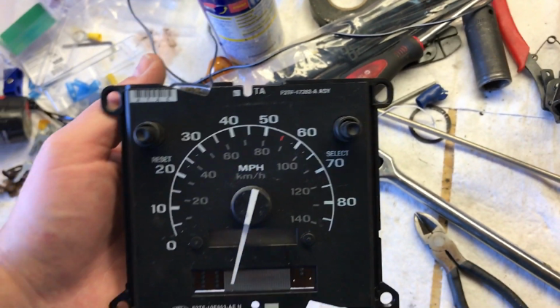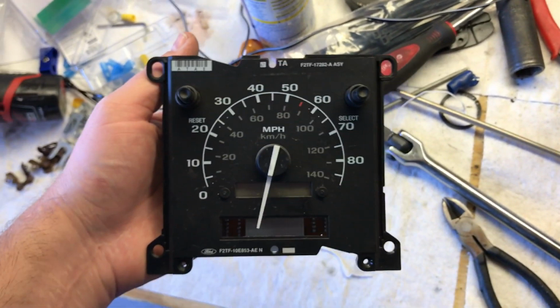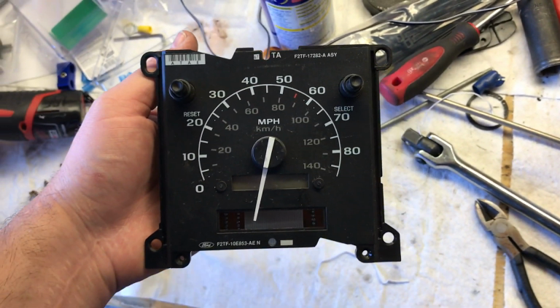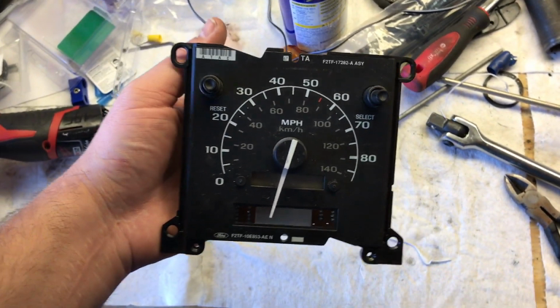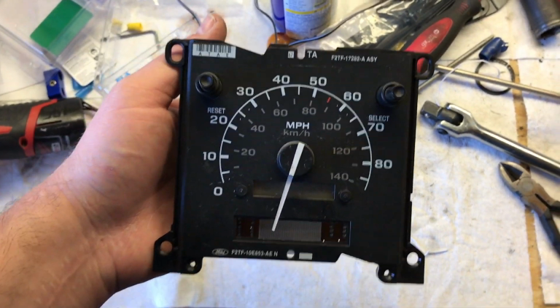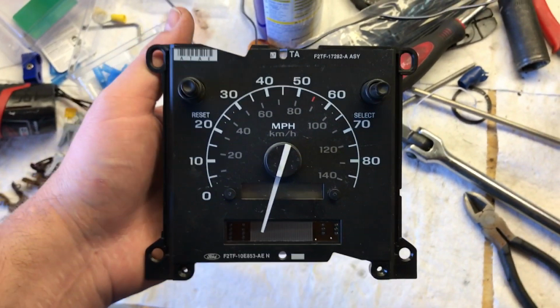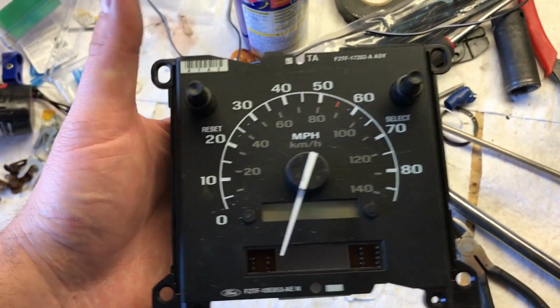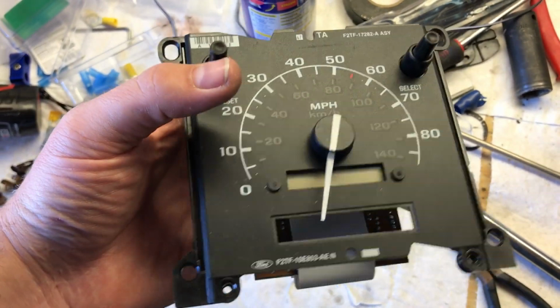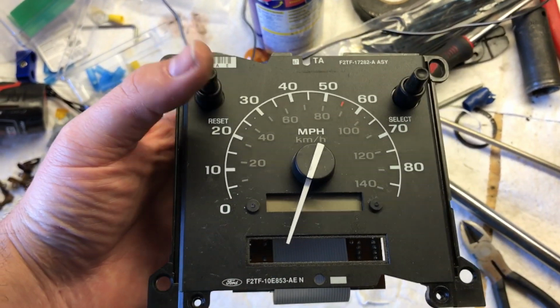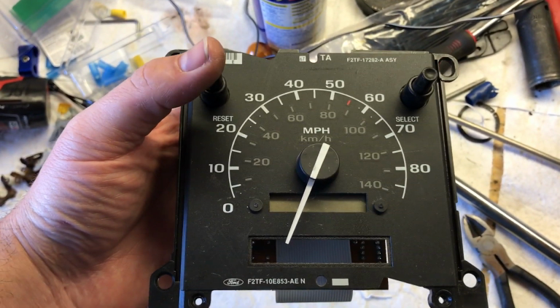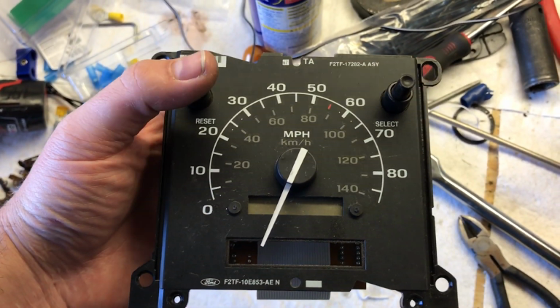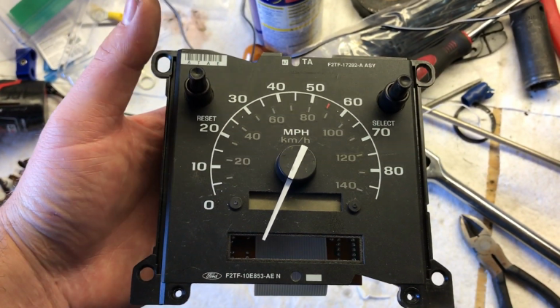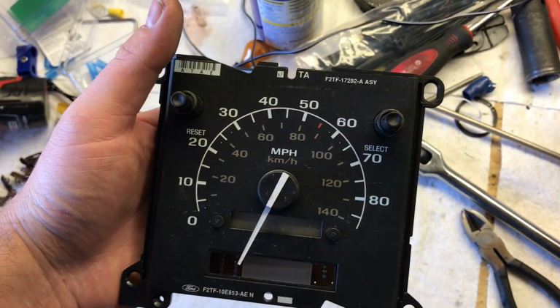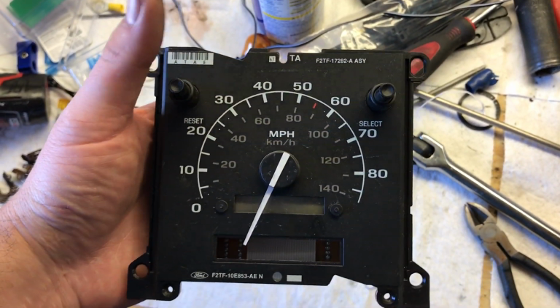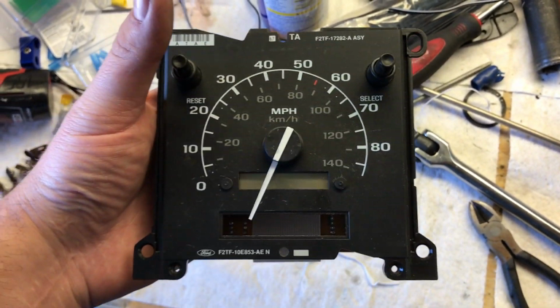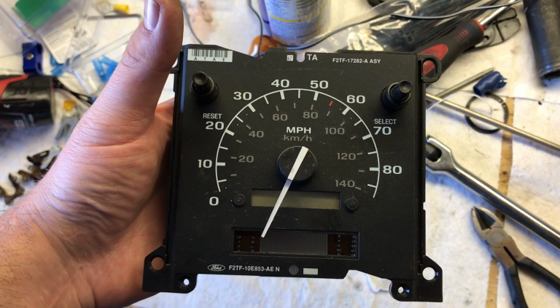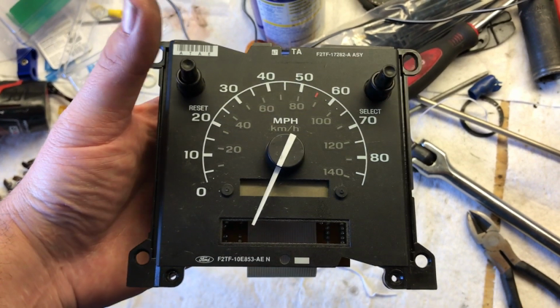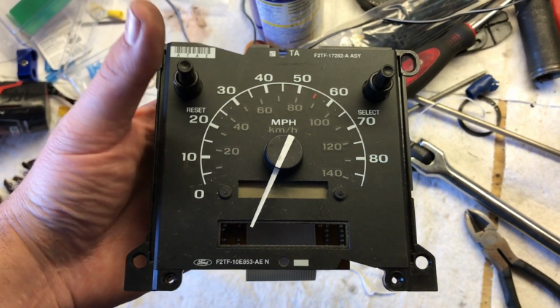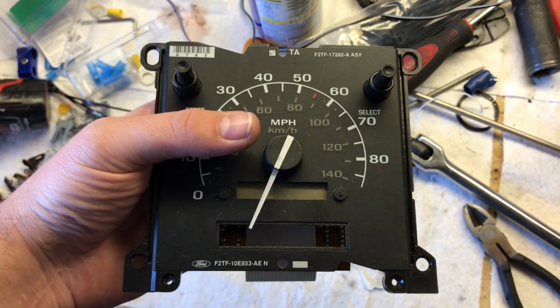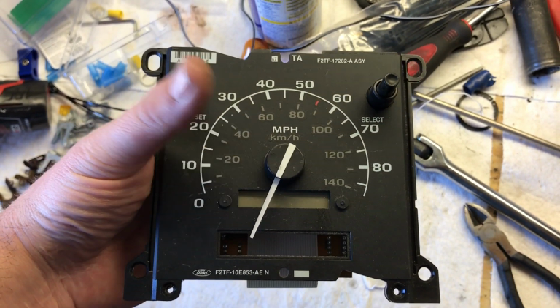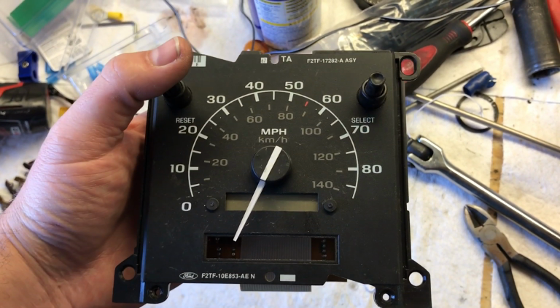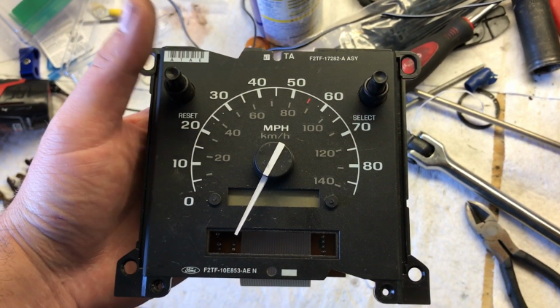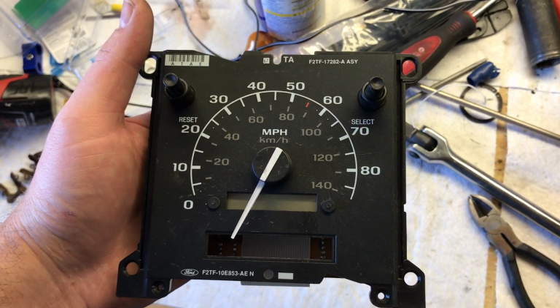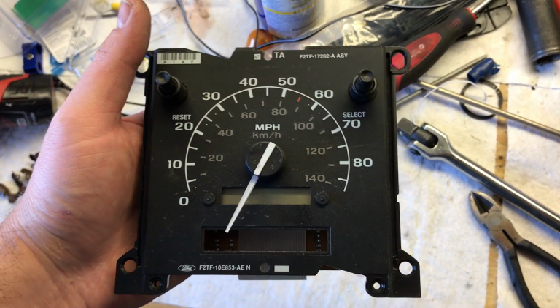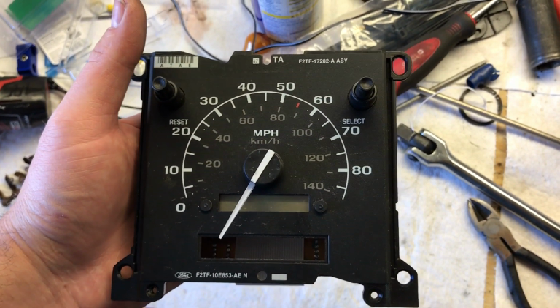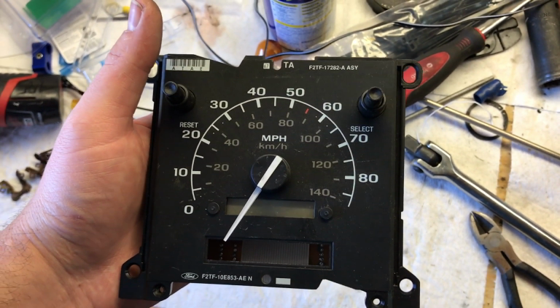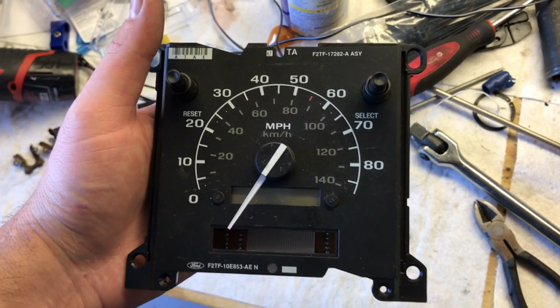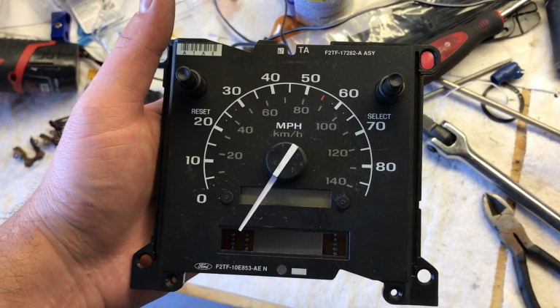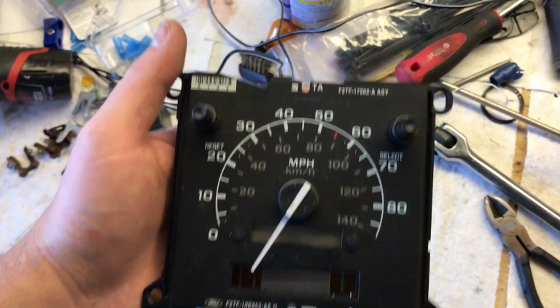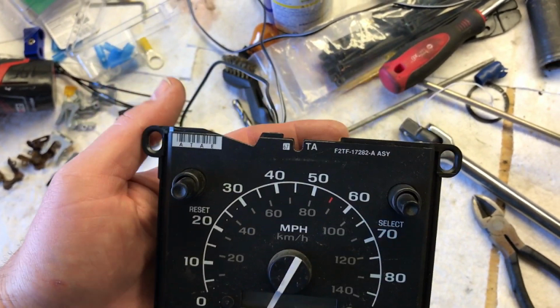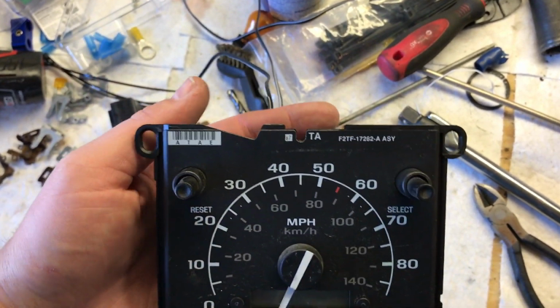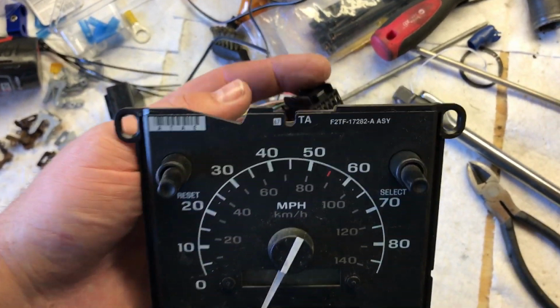This is going to be a little tricky with one hand, but what you want to do is hold the reset button while you apply power. If you're in the truck, you're going to hold the reset button while you turn the ignition on. You don't have to start the vehicle, just turn the ignition on.